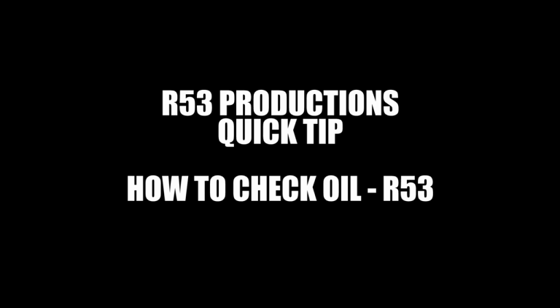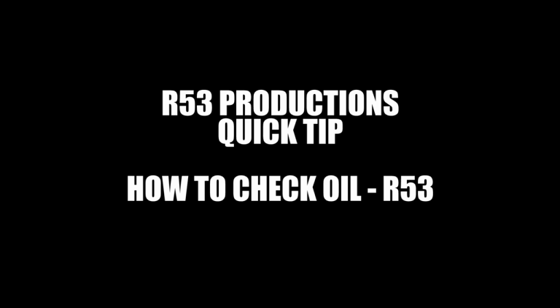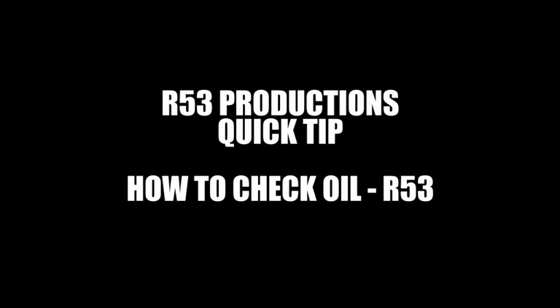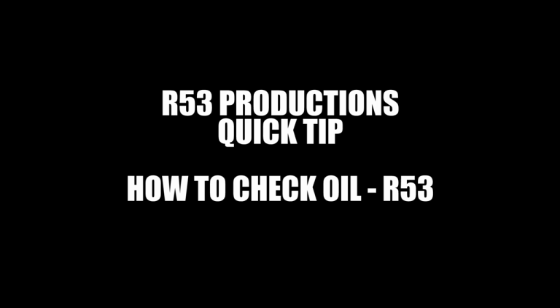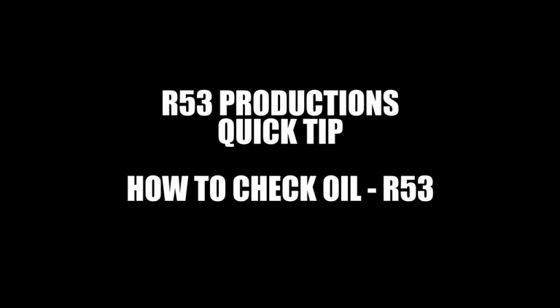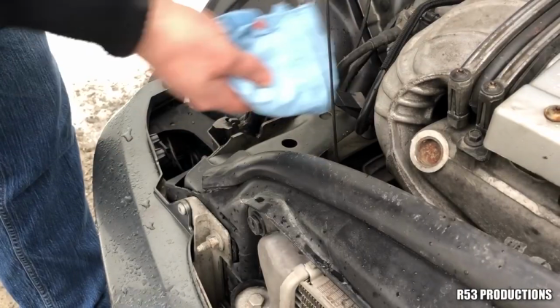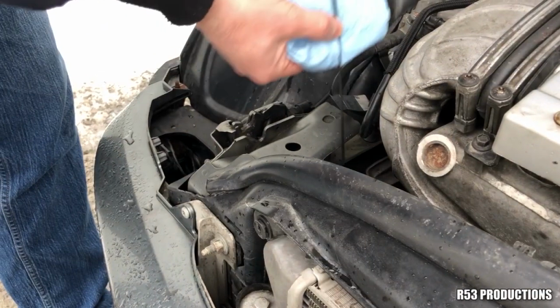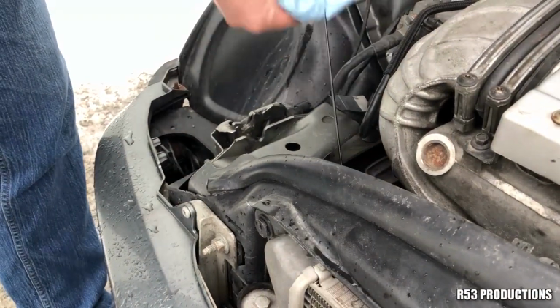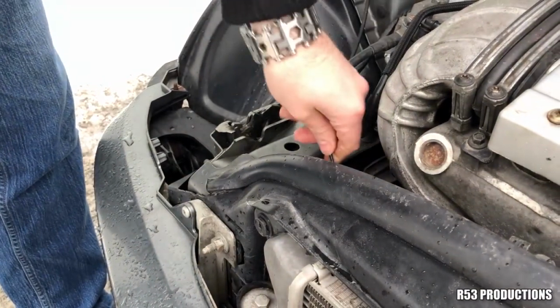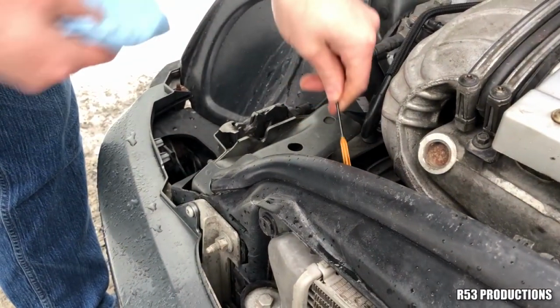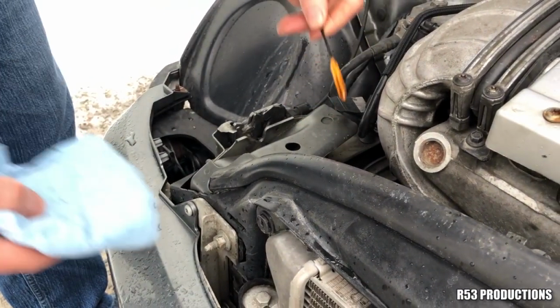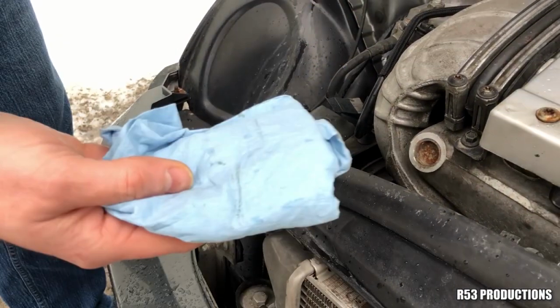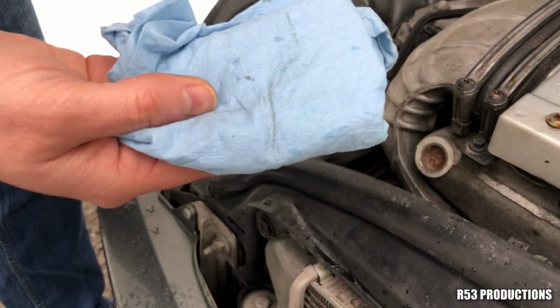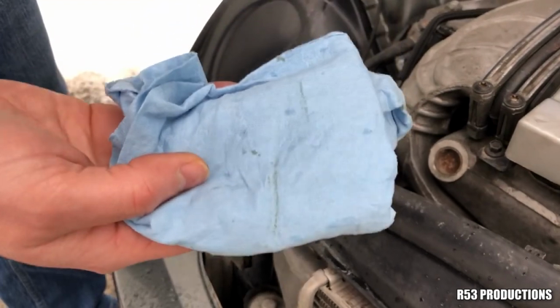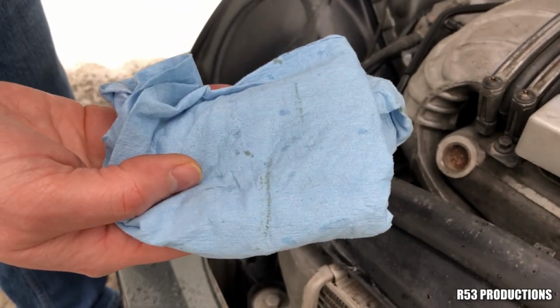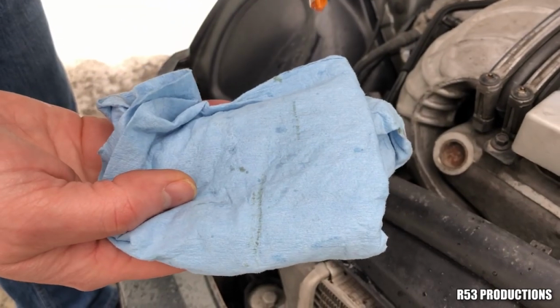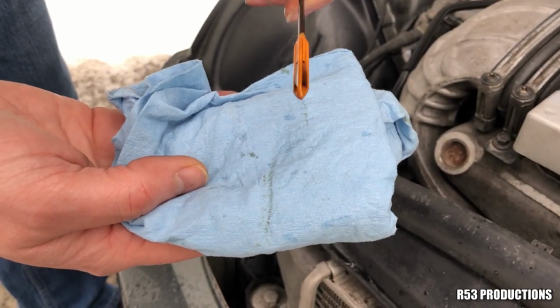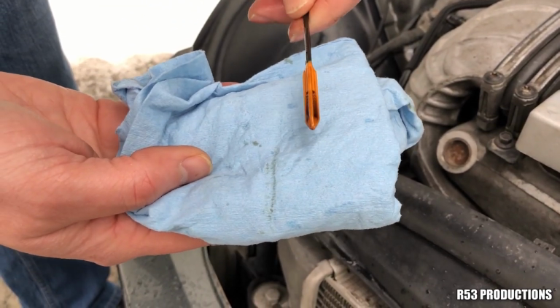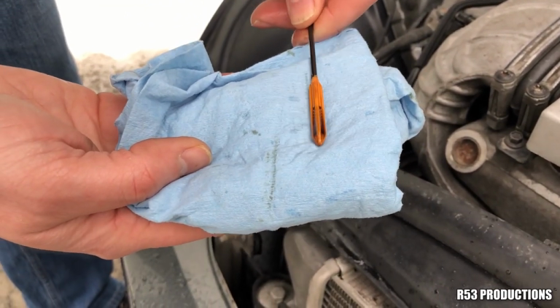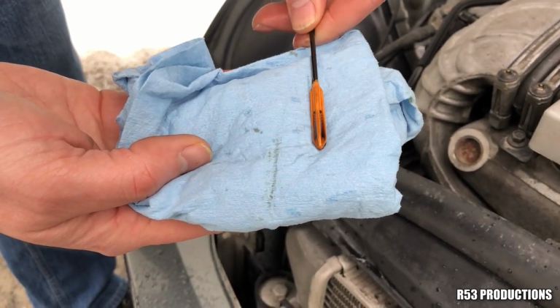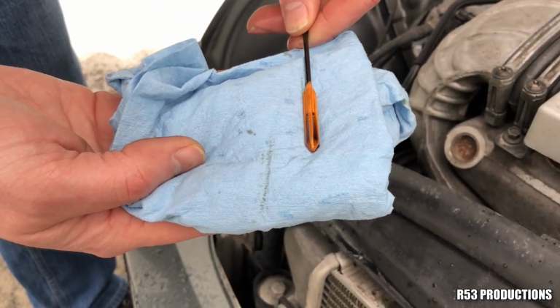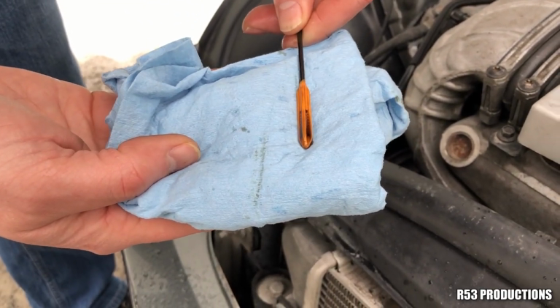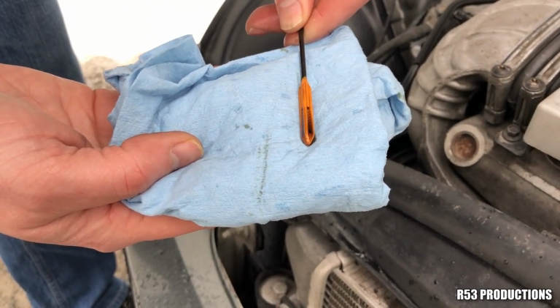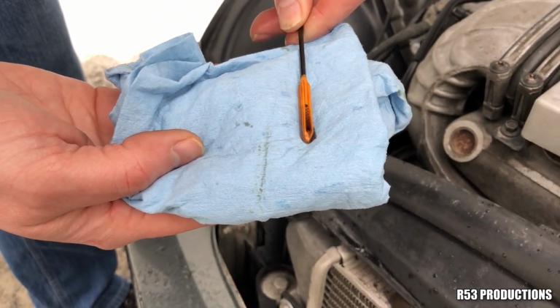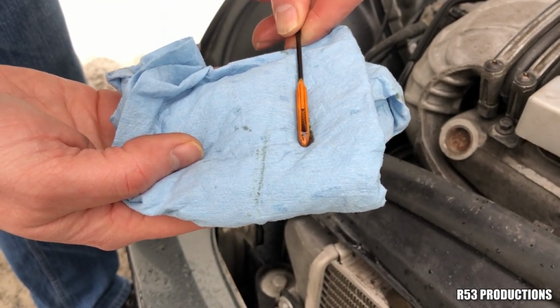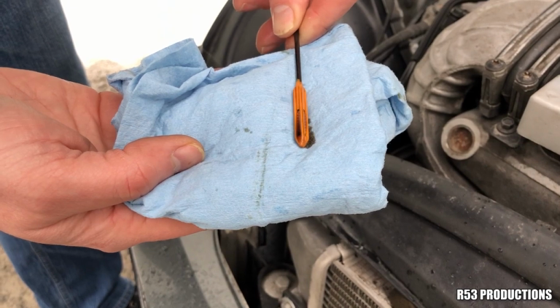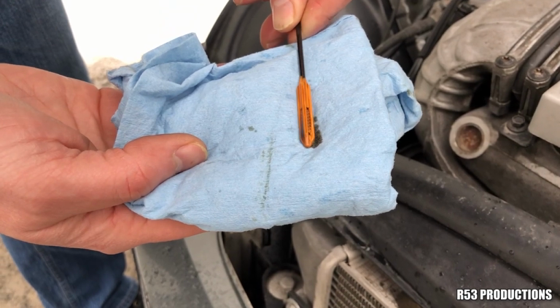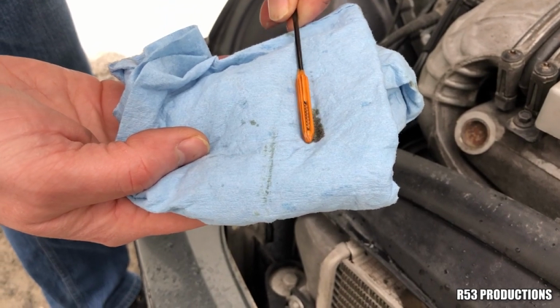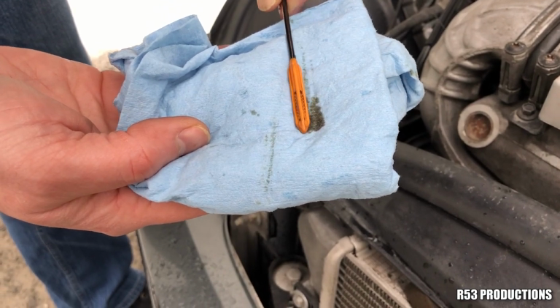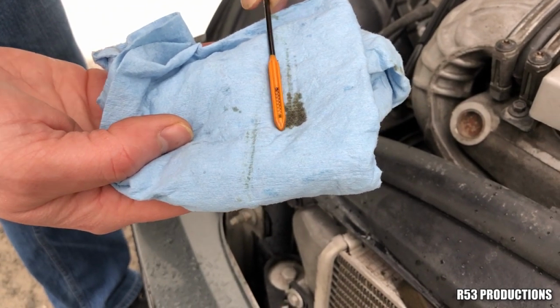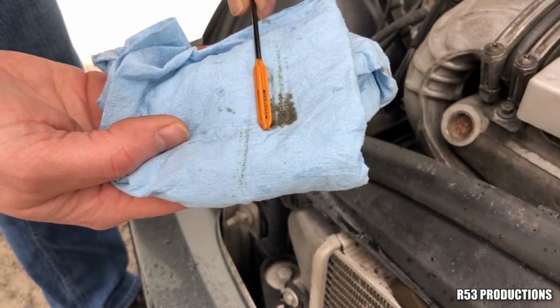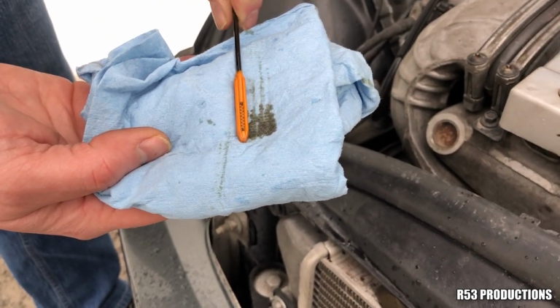How to check your oil on an R53. Take out the dipstick, choke down on it, take your towel, fold it without moving the dipstick back or forth, and roll it along the side.